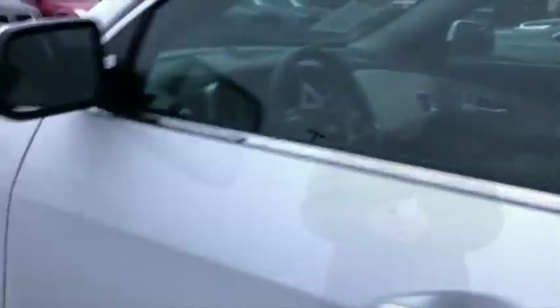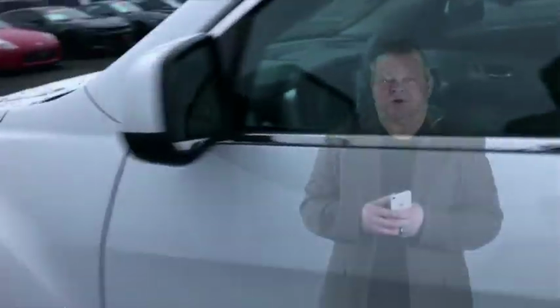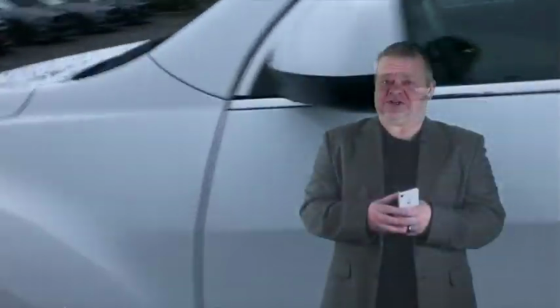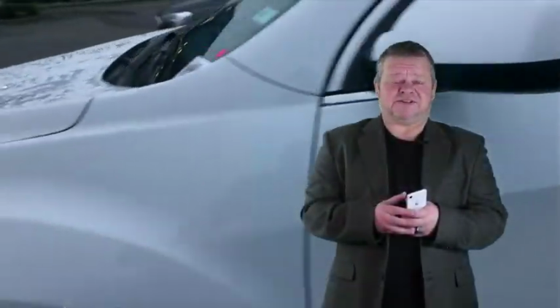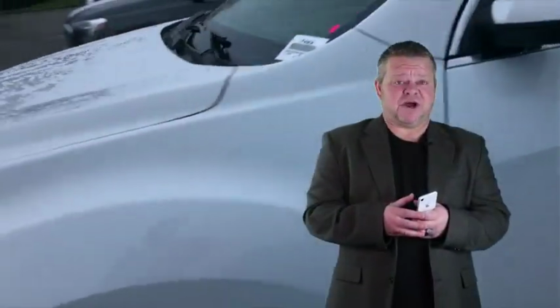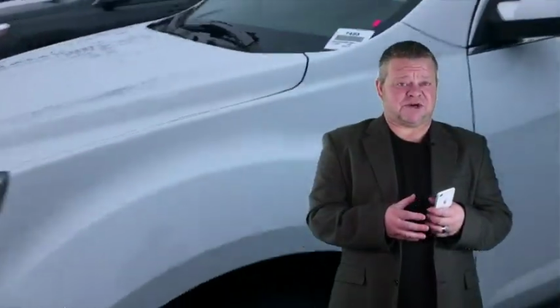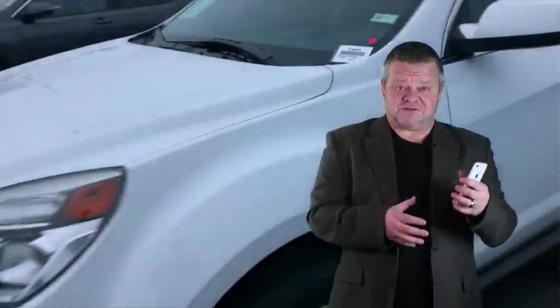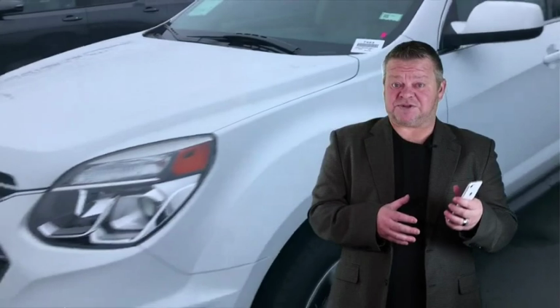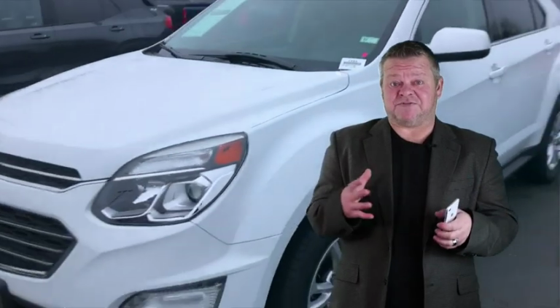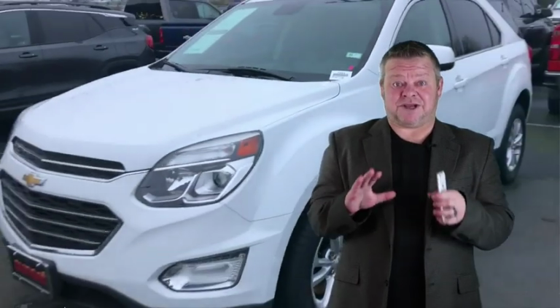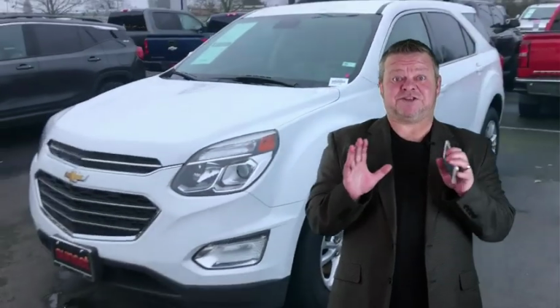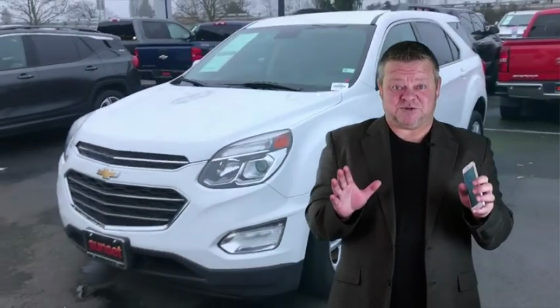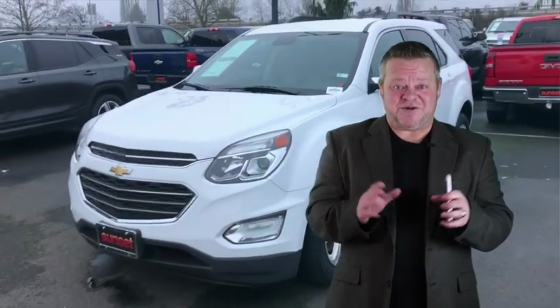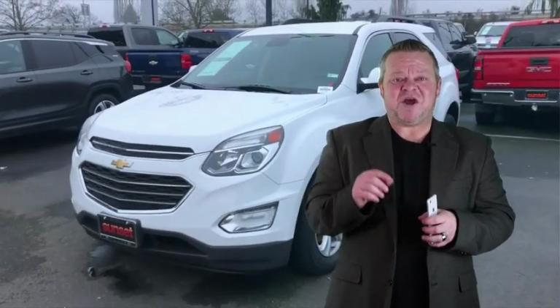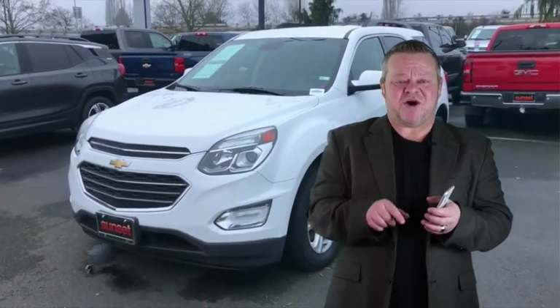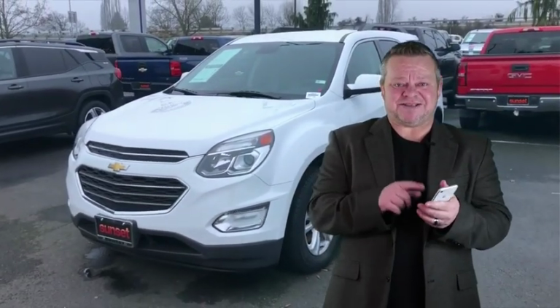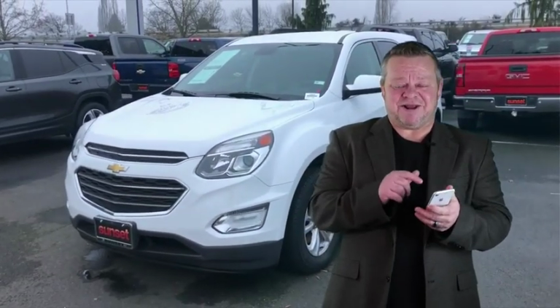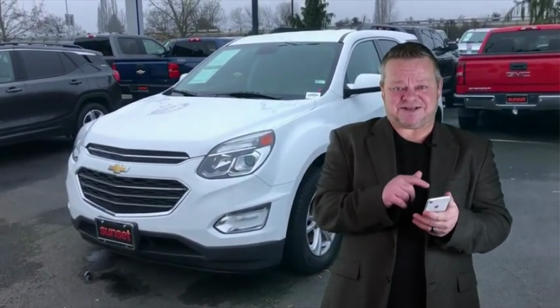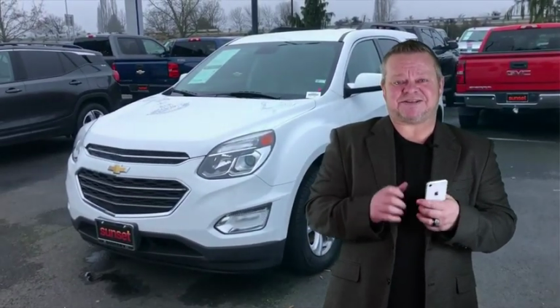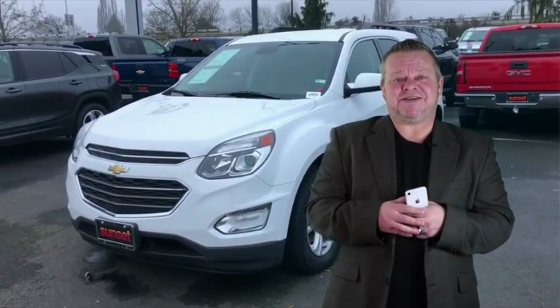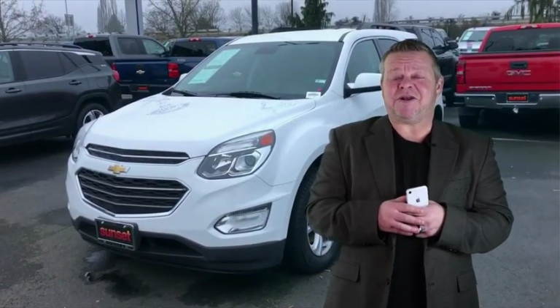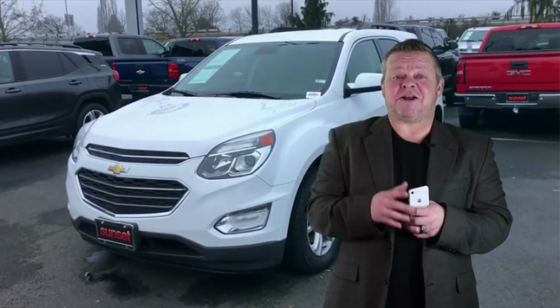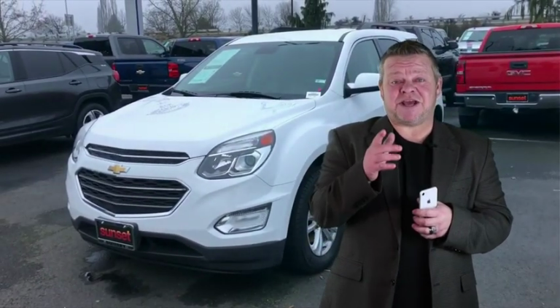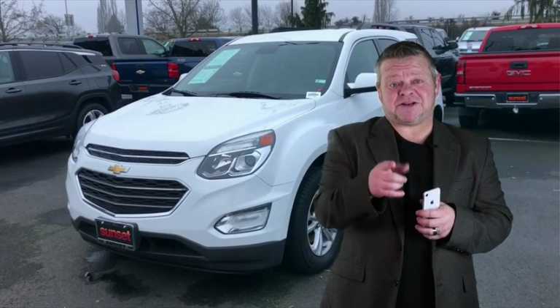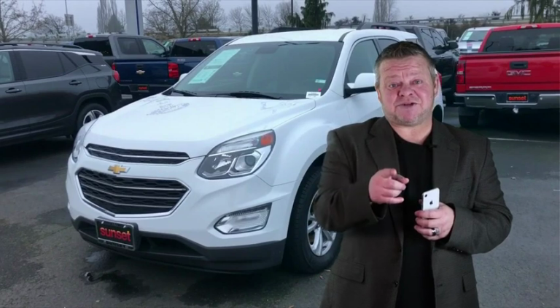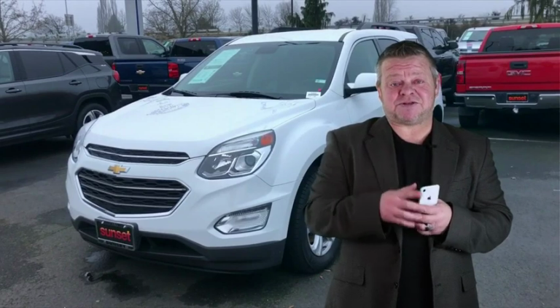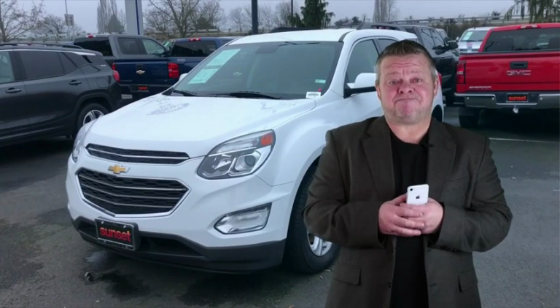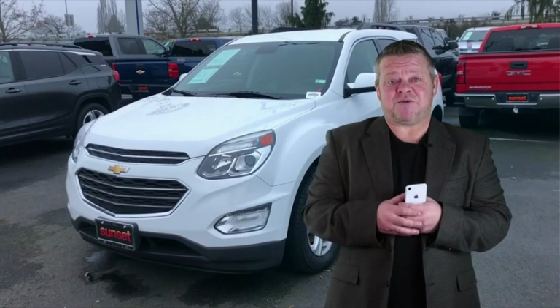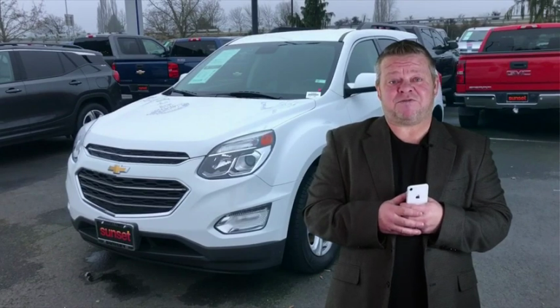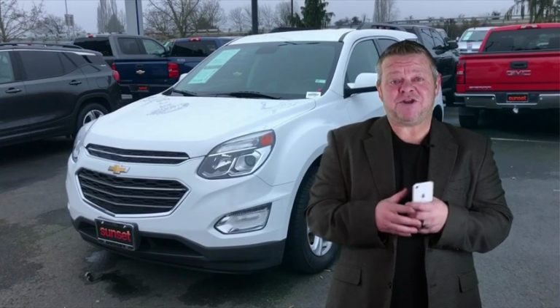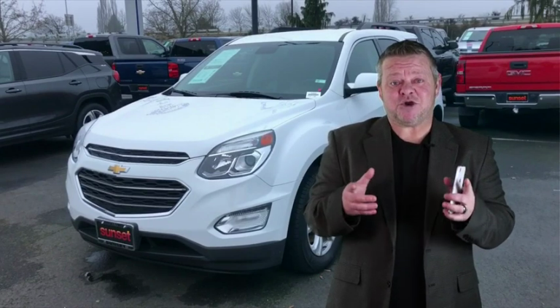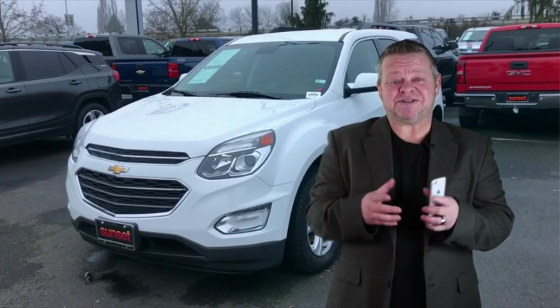For more information on this Equinox or any other vehicles in our inventory — it's huge — call us, email us, text us. Better yet, come on down. We'd like to meet you in person and hopefully earn your business.